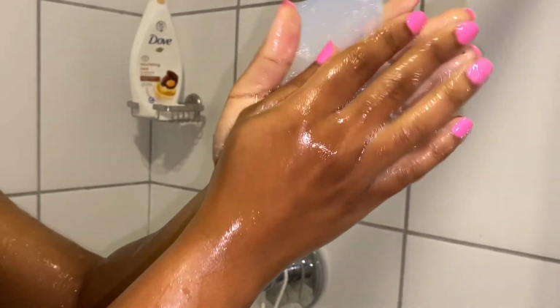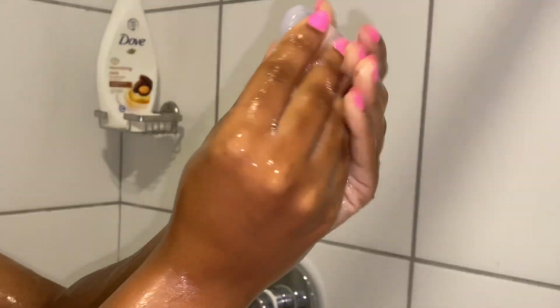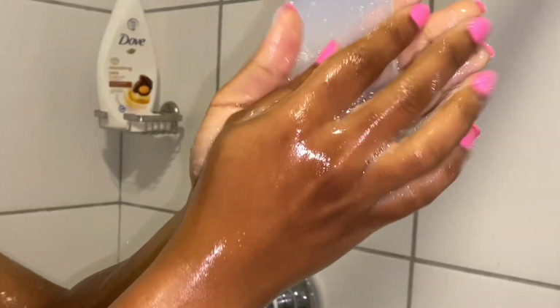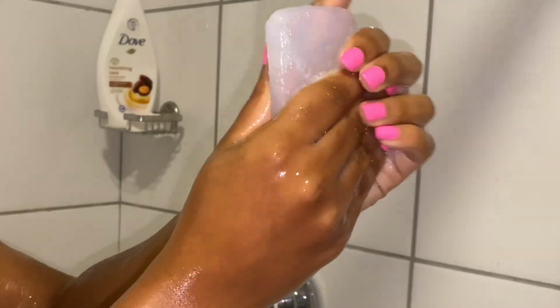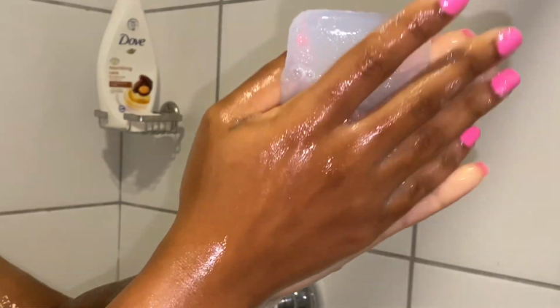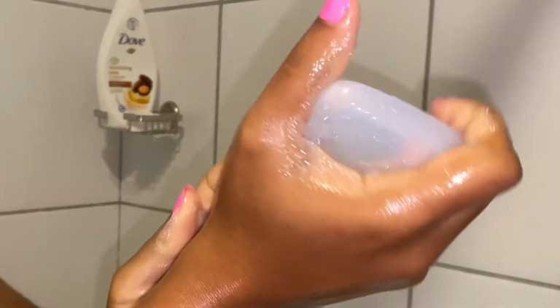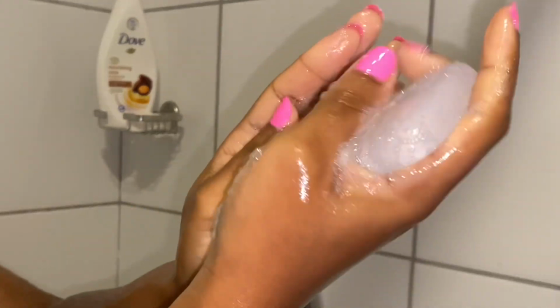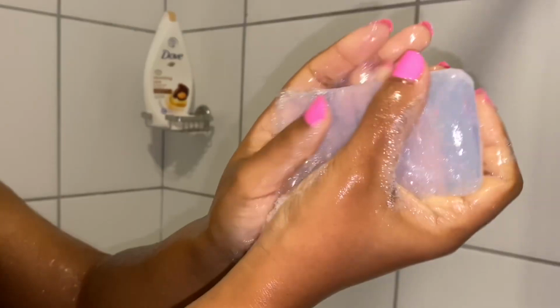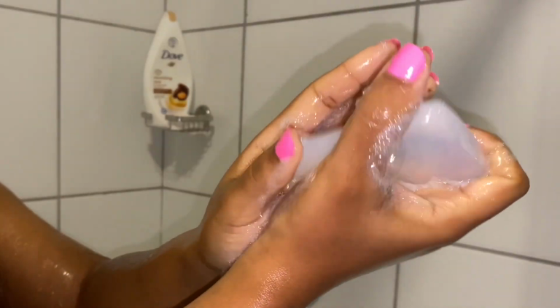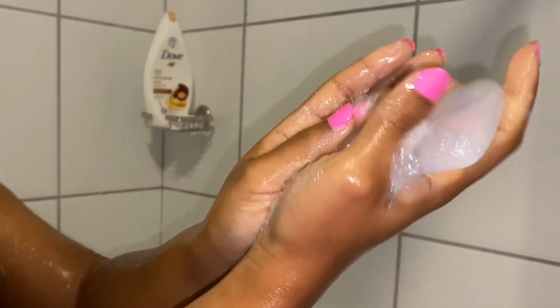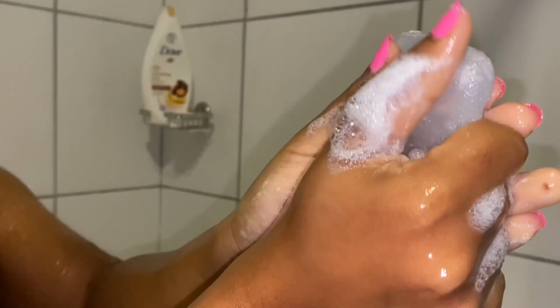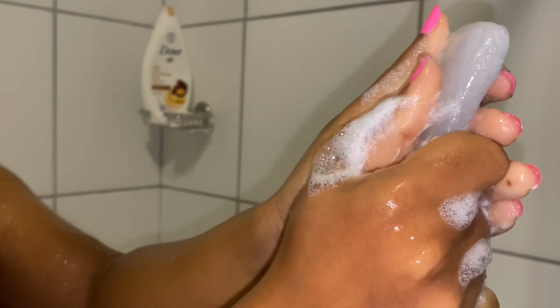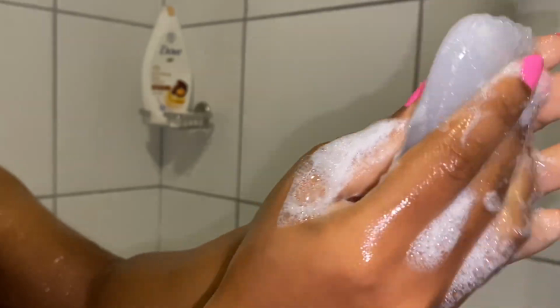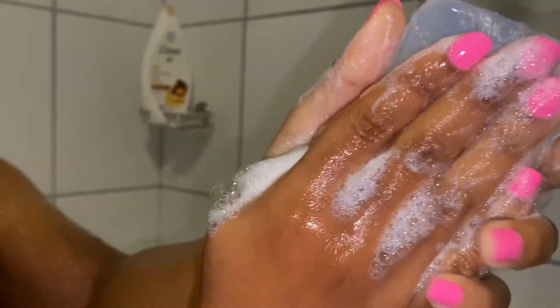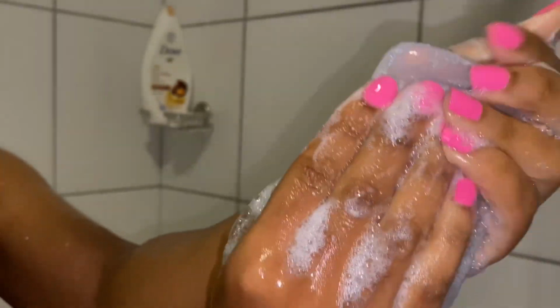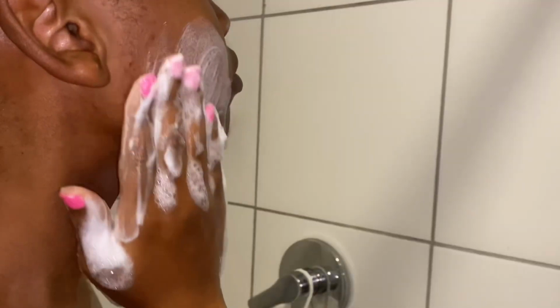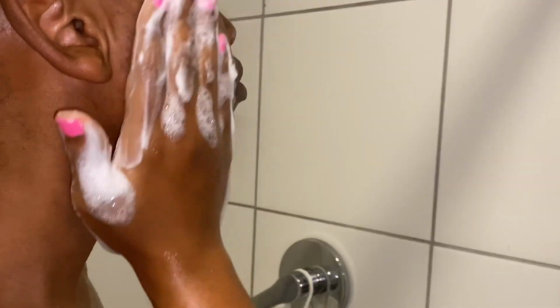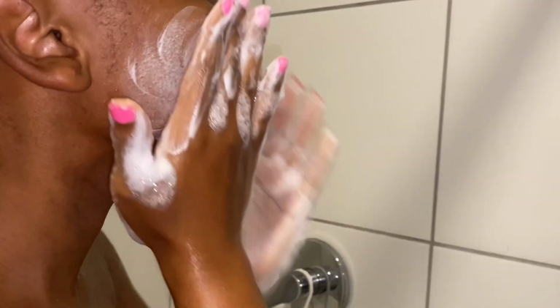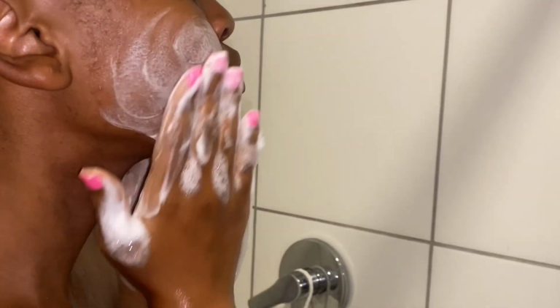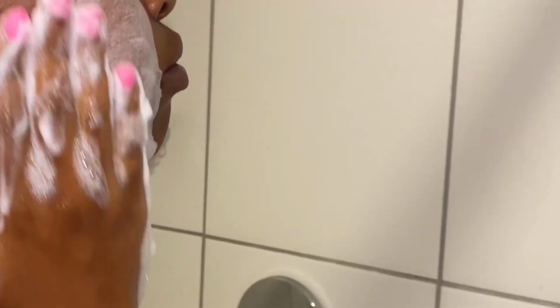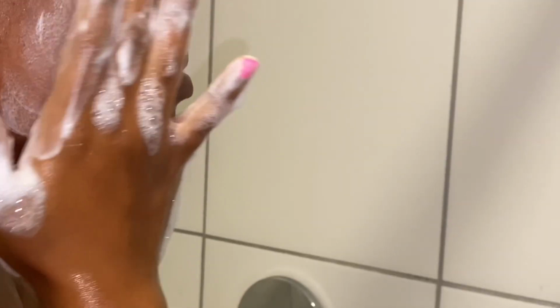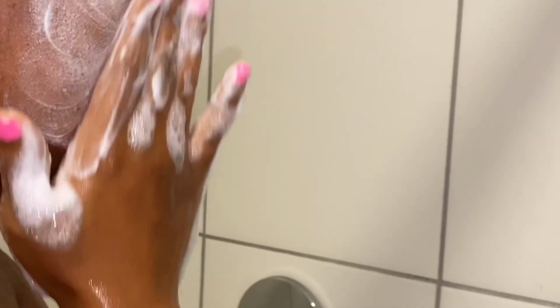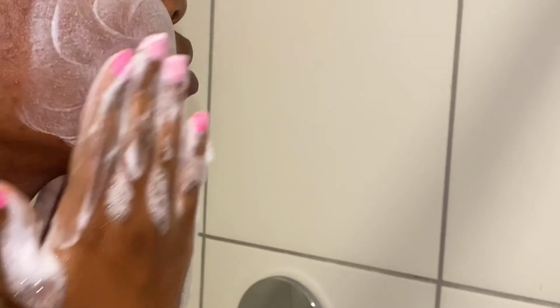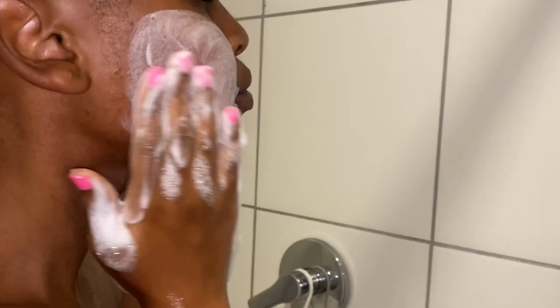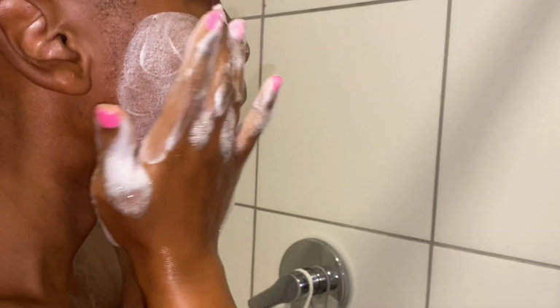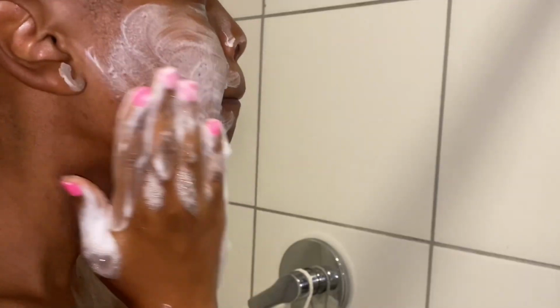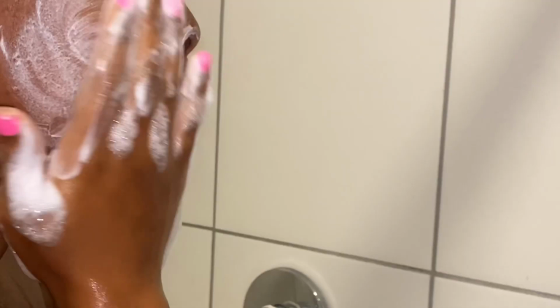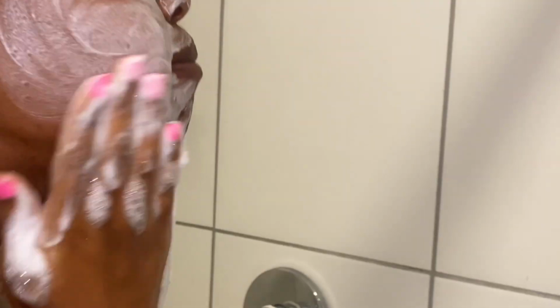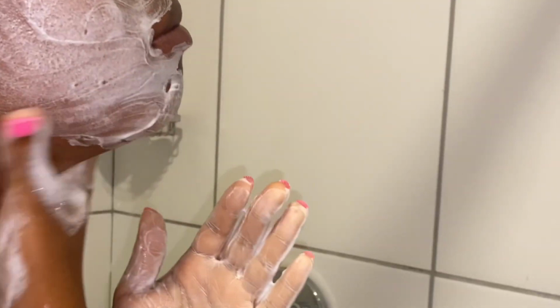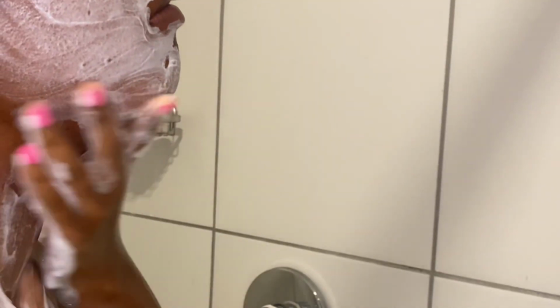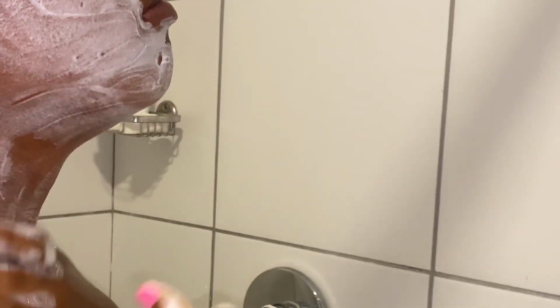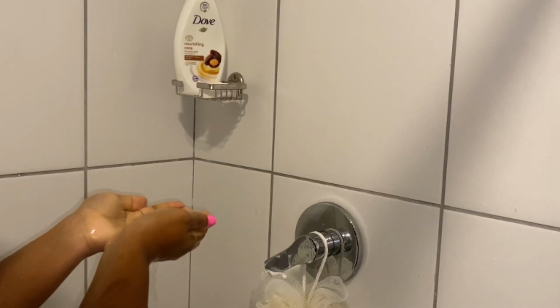I decided to start off with cleansing my face with this pure glycerin soap. I've heard great things about this soap for your face, so I decided to give it a try since I've been breaking out. I lather it for 15 seconds then give it a rinse.